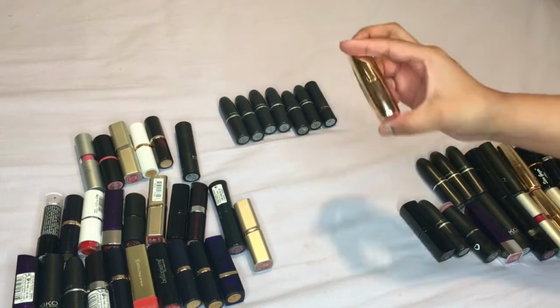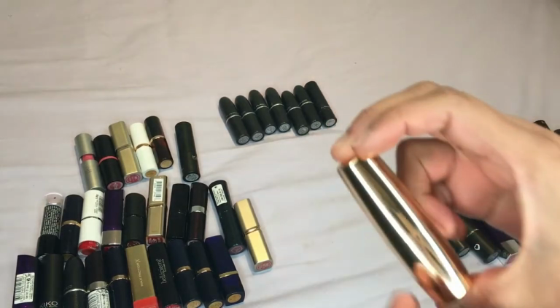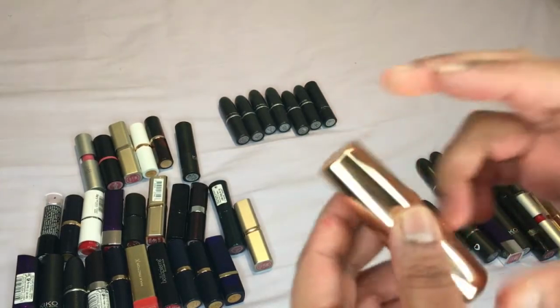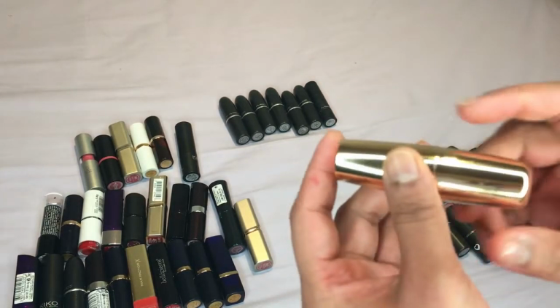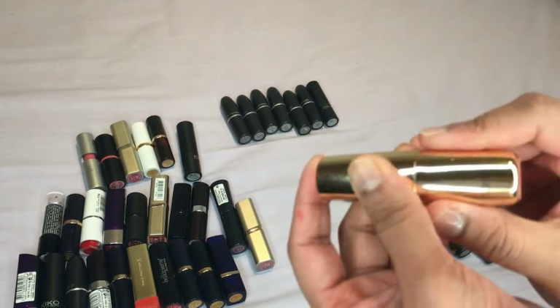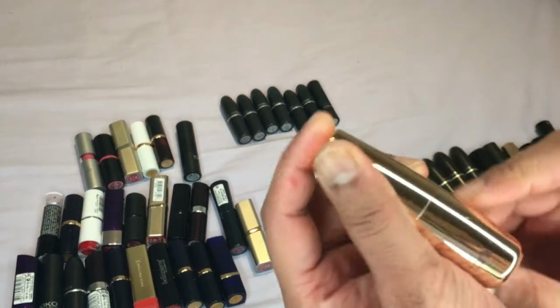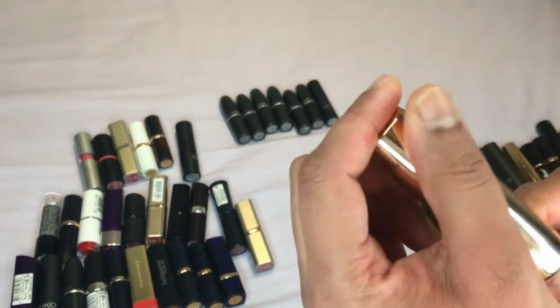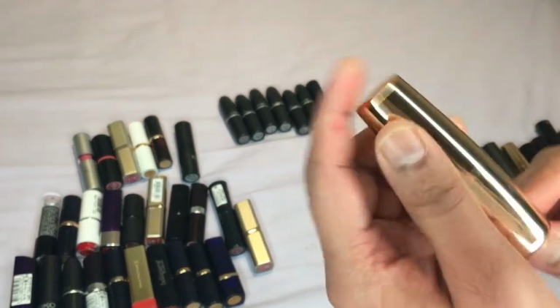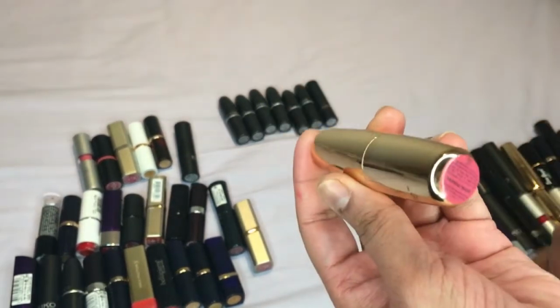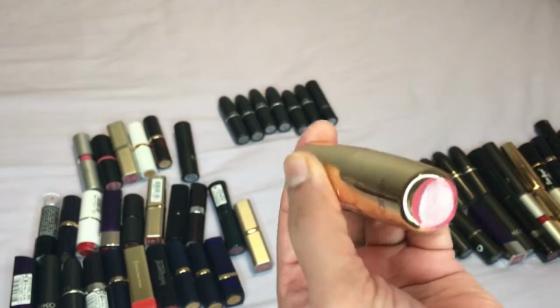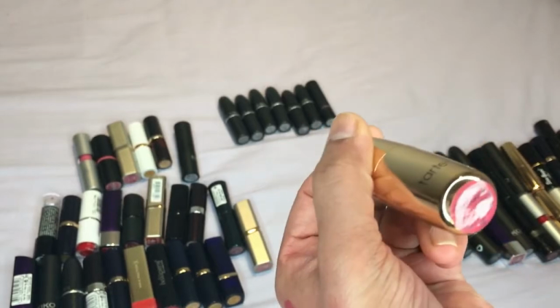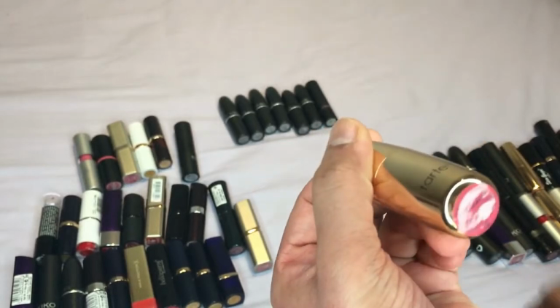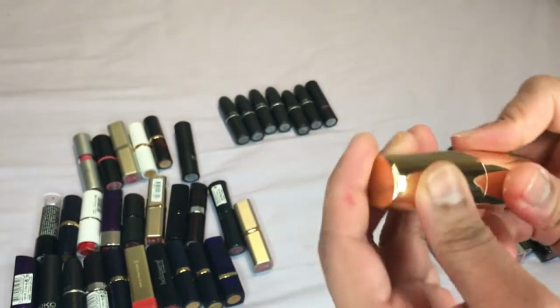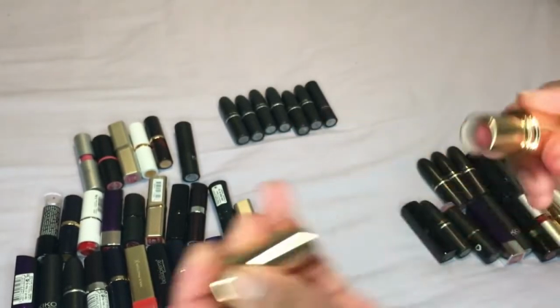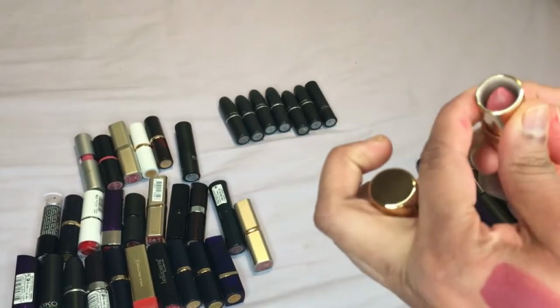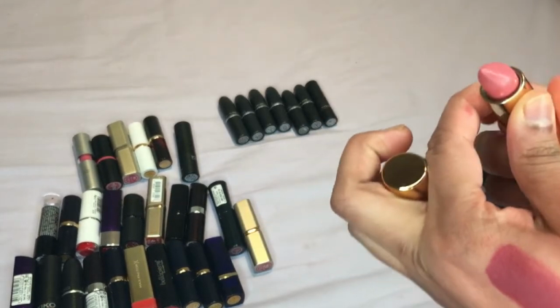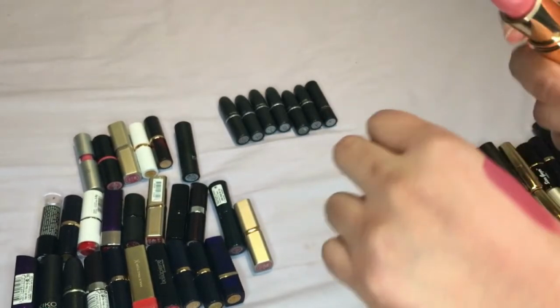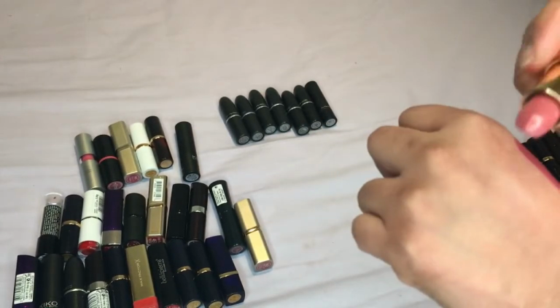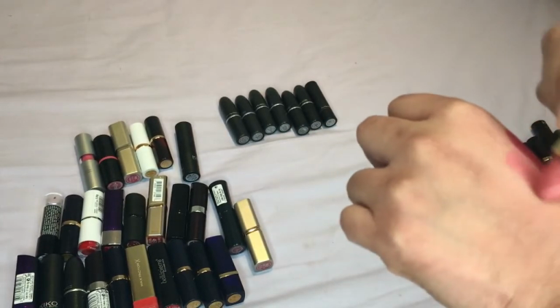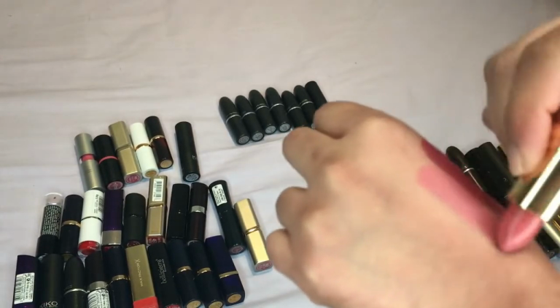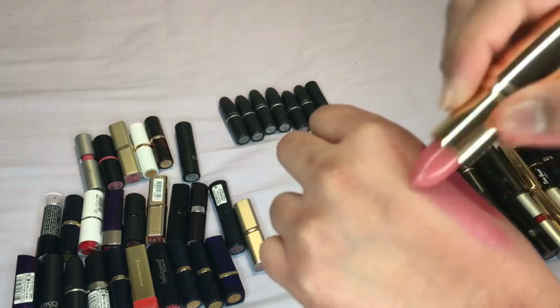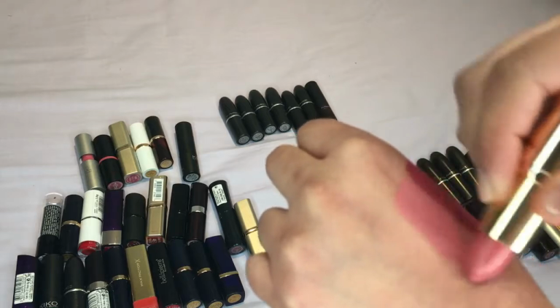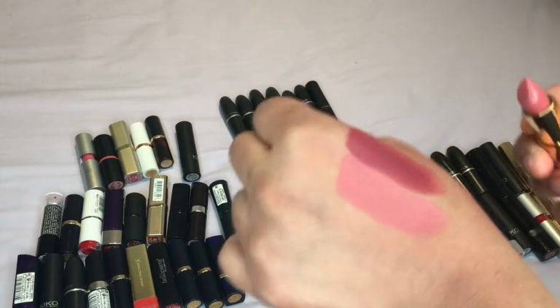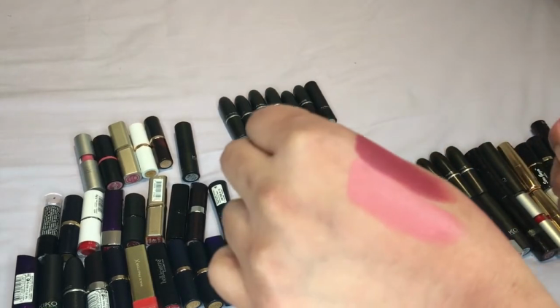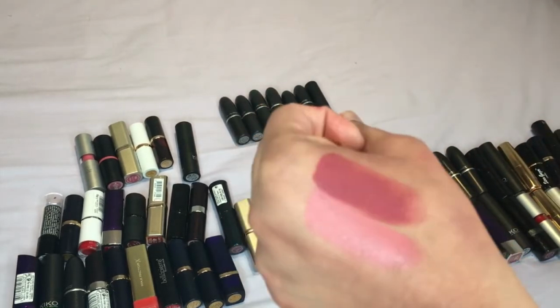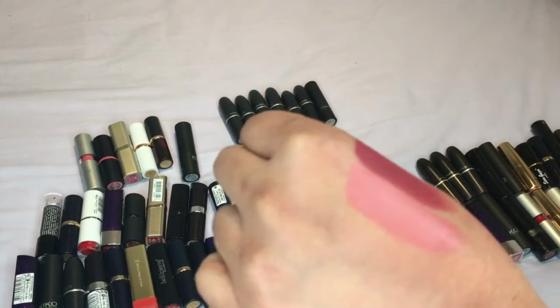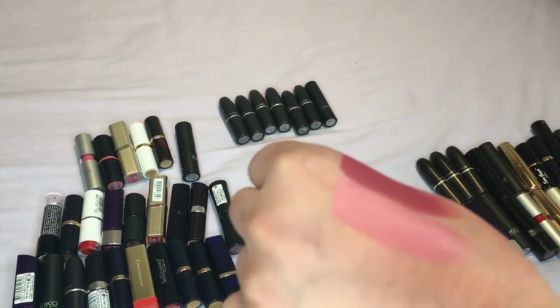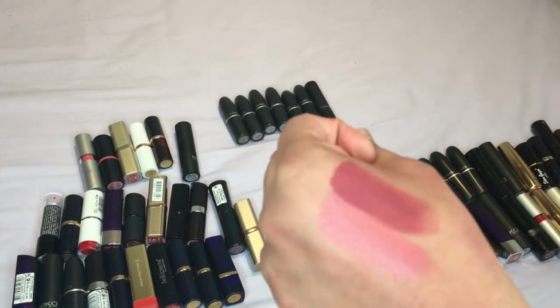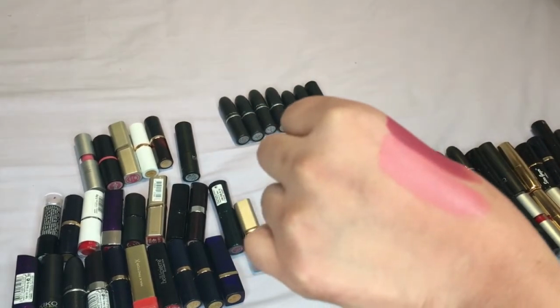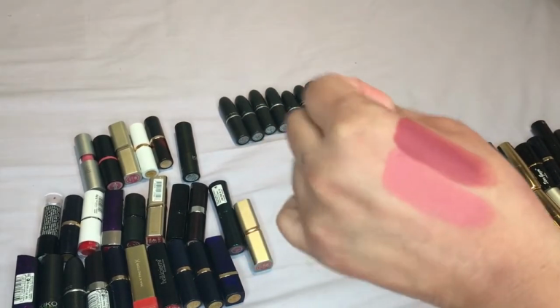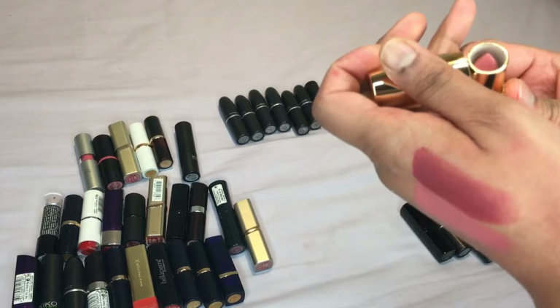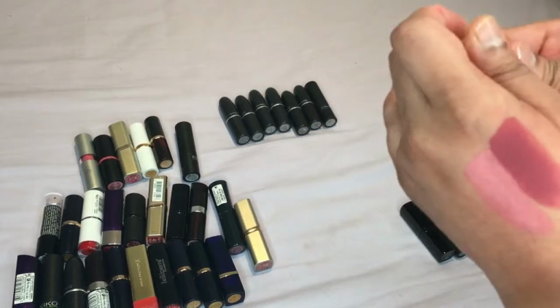Then we have my last trio of the Tarte lipstick that I got and this is Pink Mauve — I know I want to keep this one too because I've used this recently in one of my videos and it's turned out really nice, so yeah definitely keeping this one.